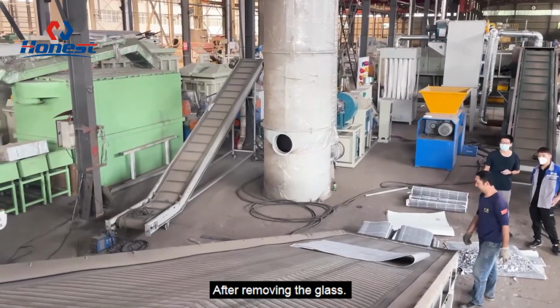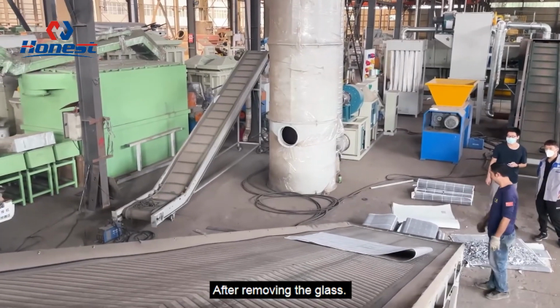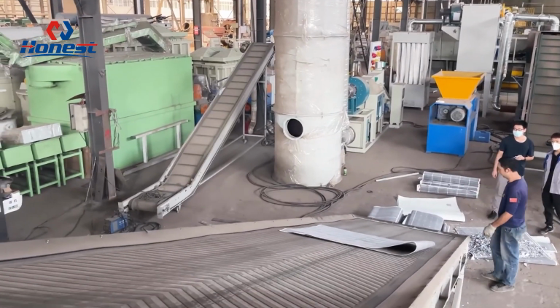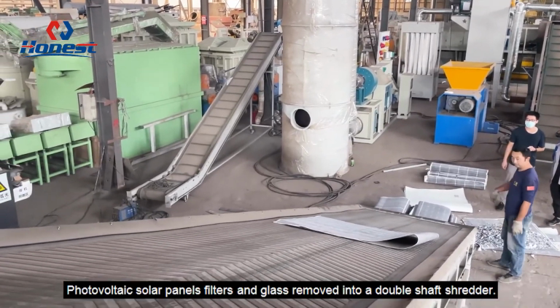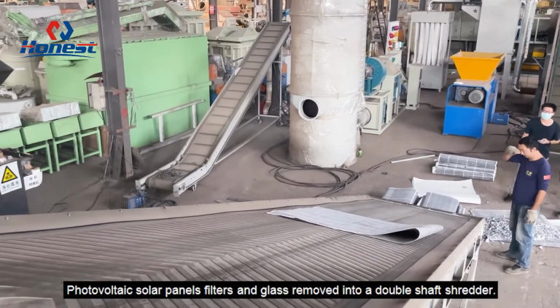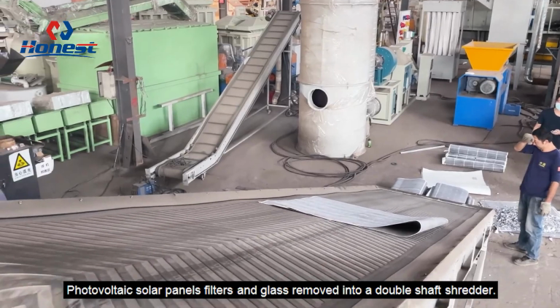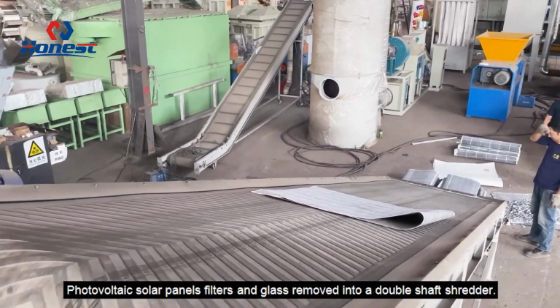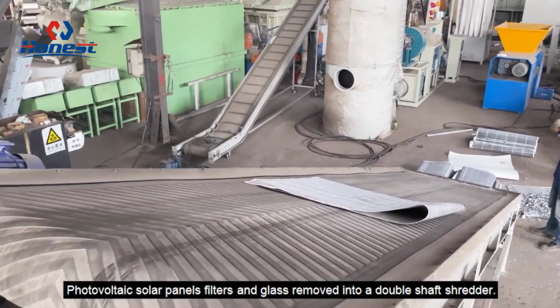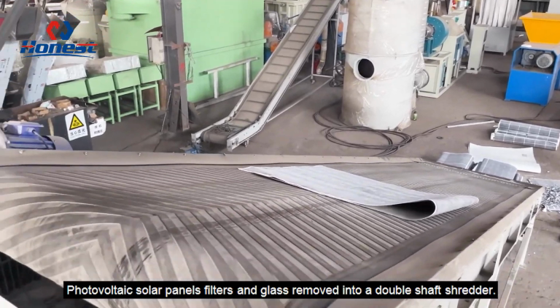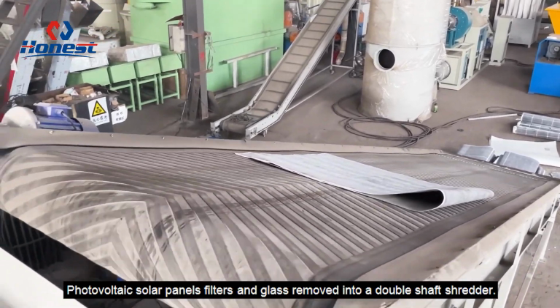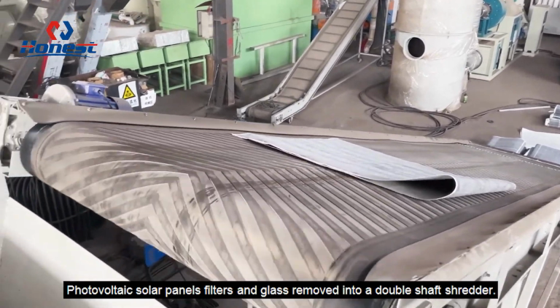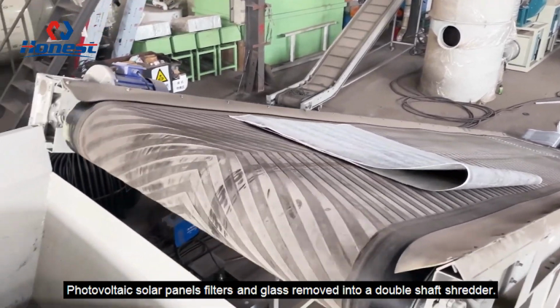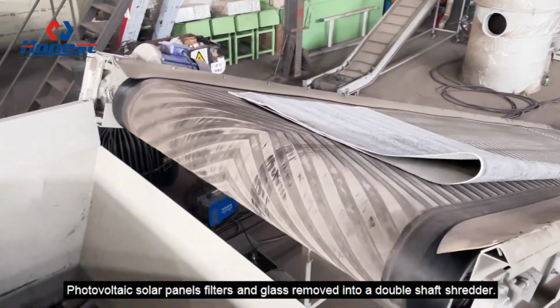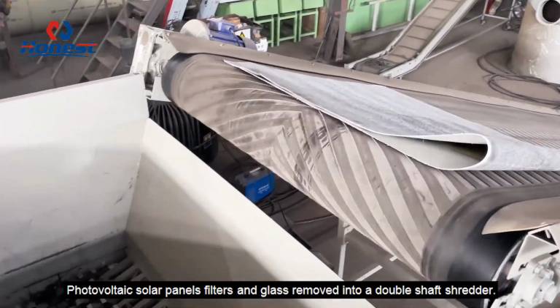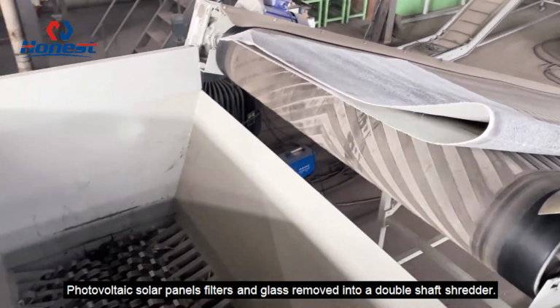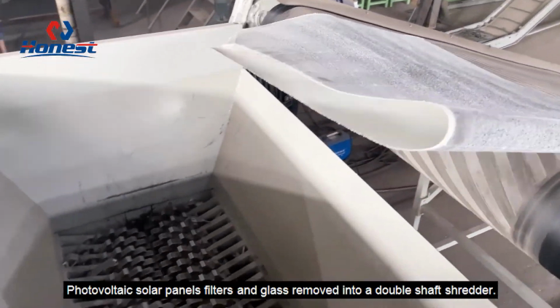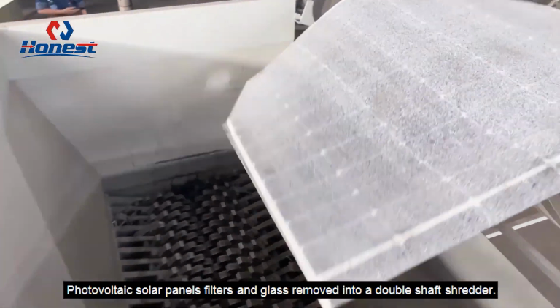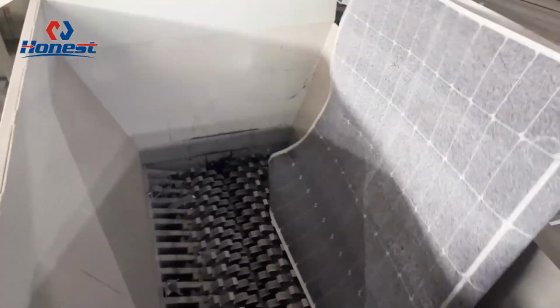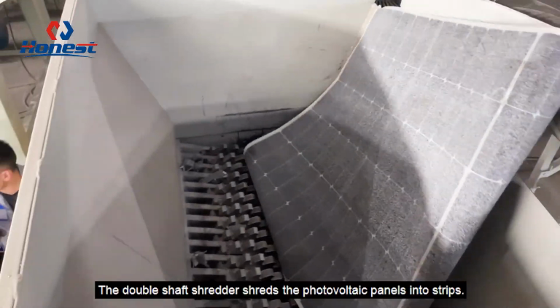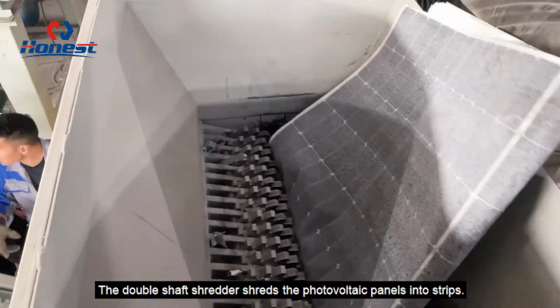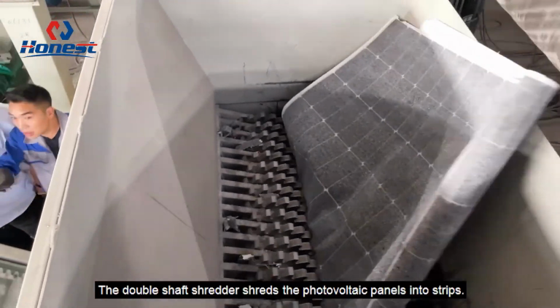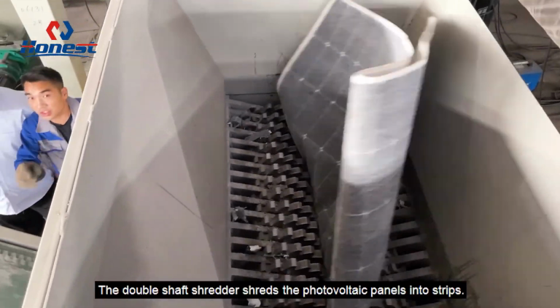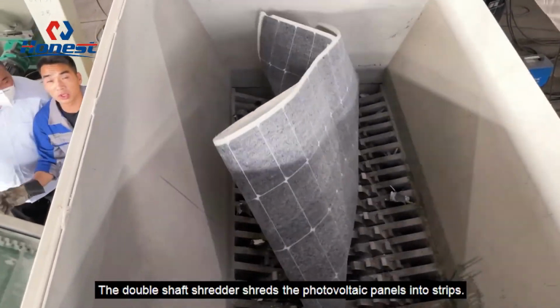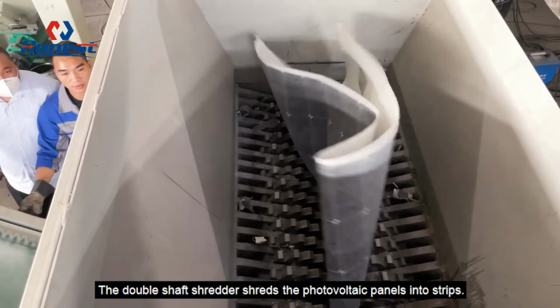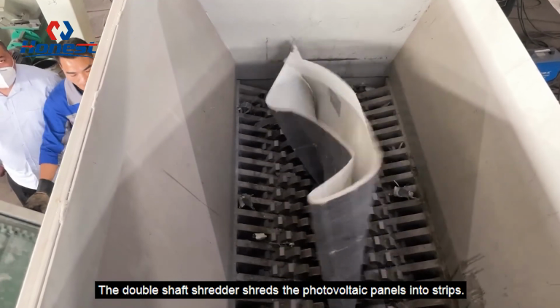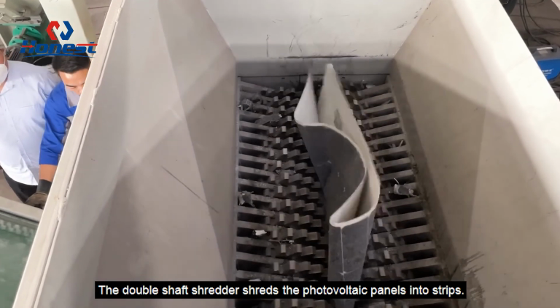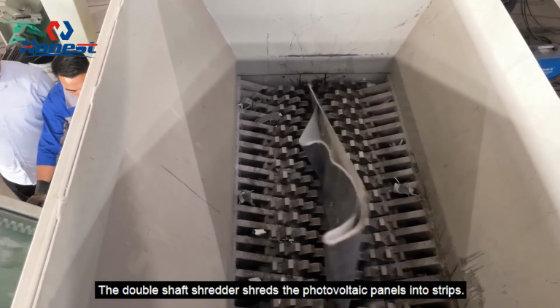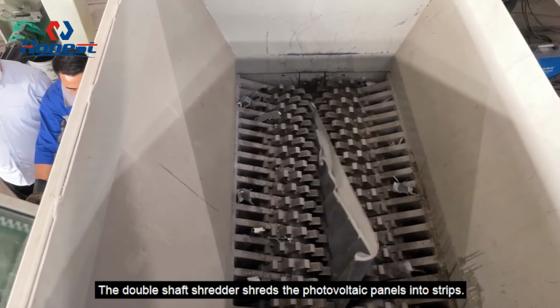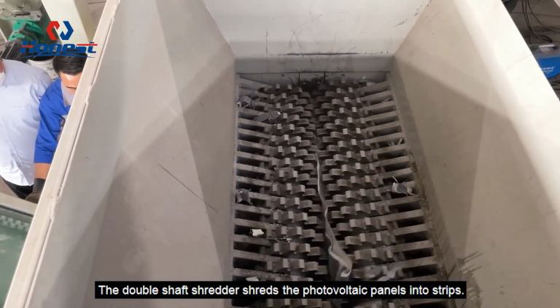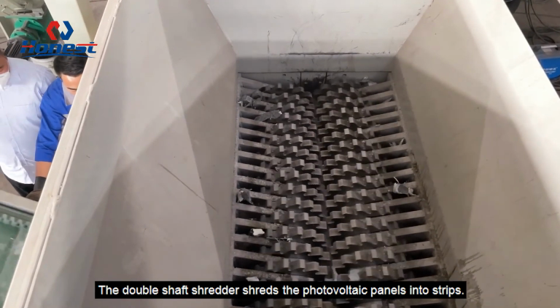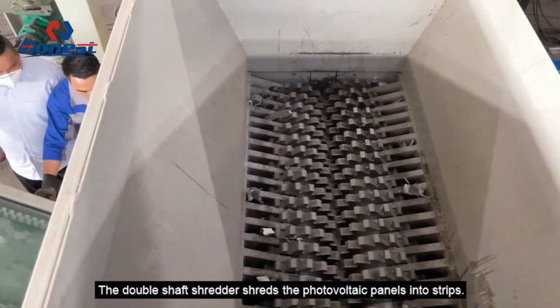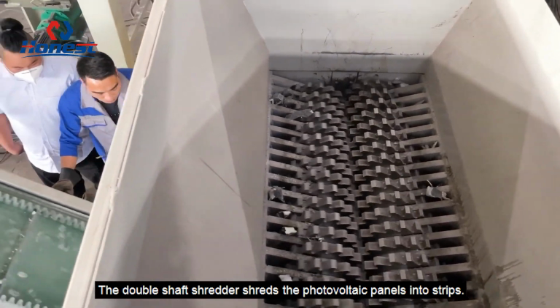Photovoltaic solar panels with filters and glass removed enter a dual shaft shredder. The biaxial shredder shreds the photovoltaic panels into strips.